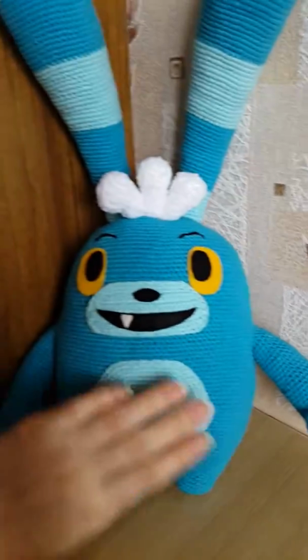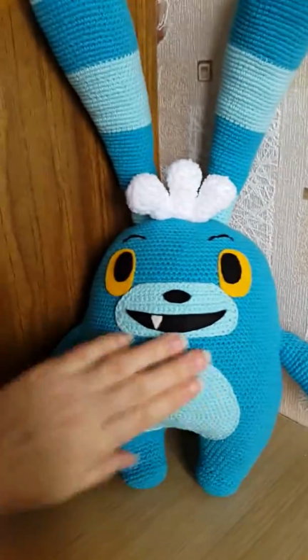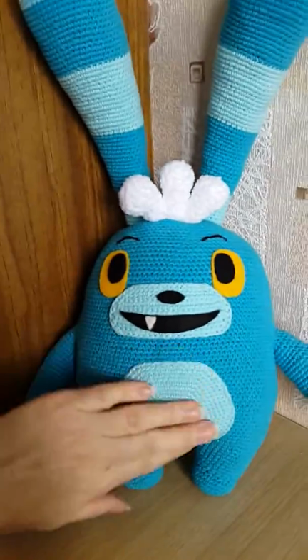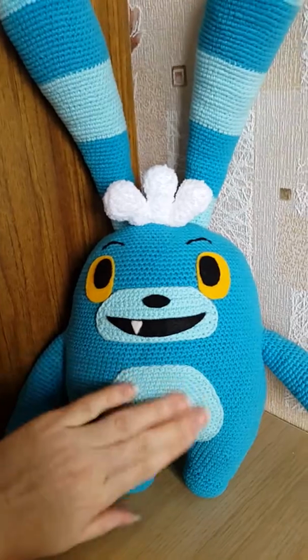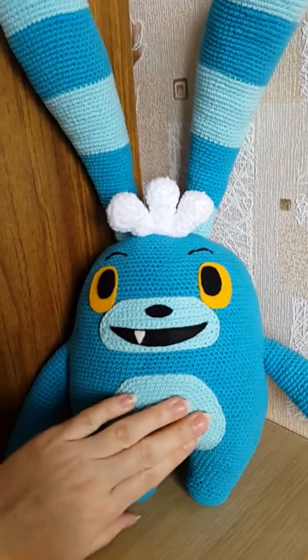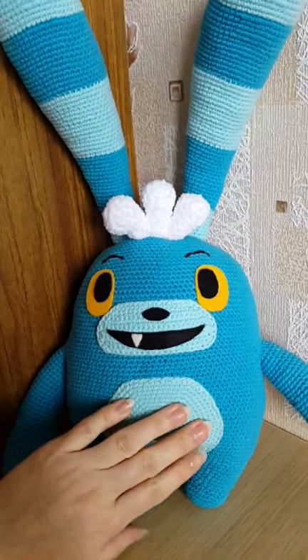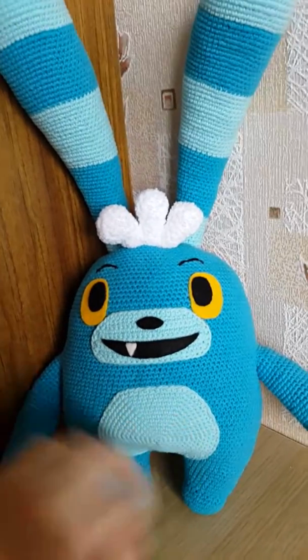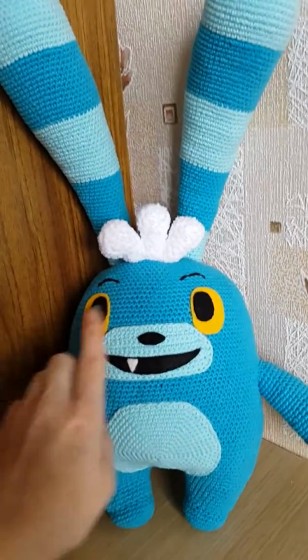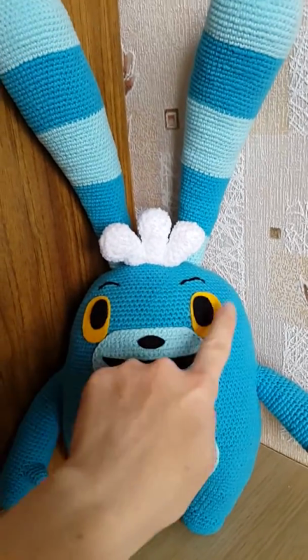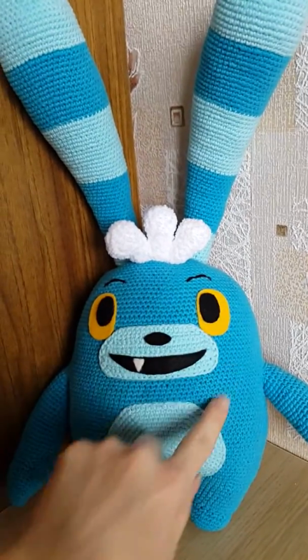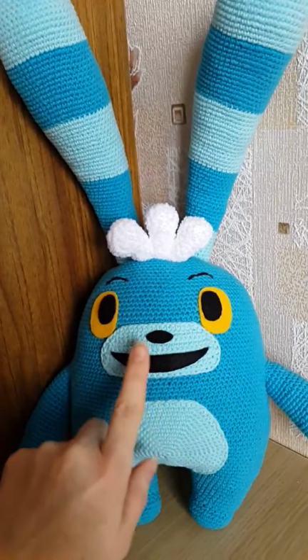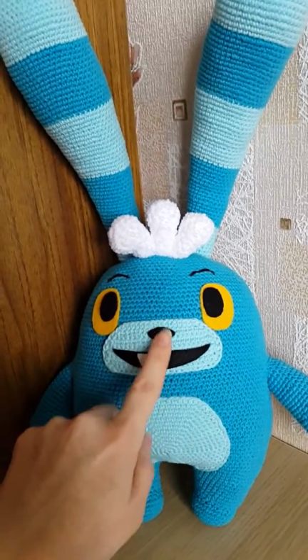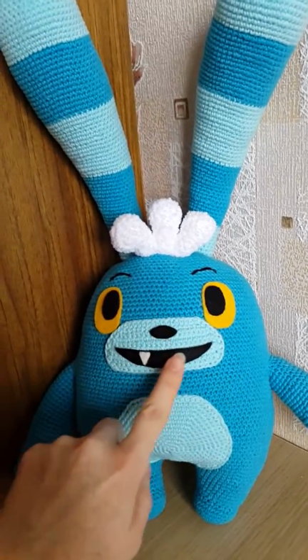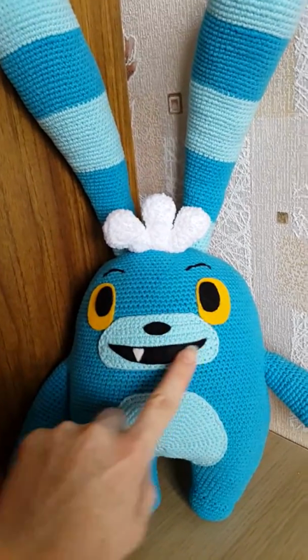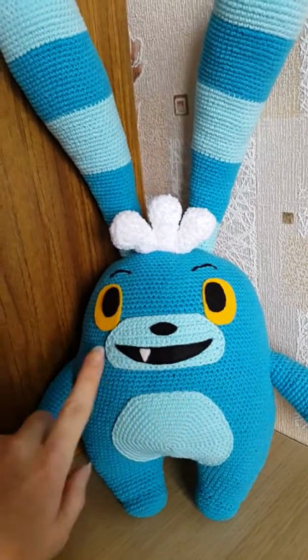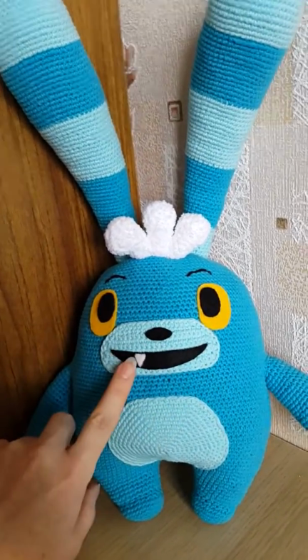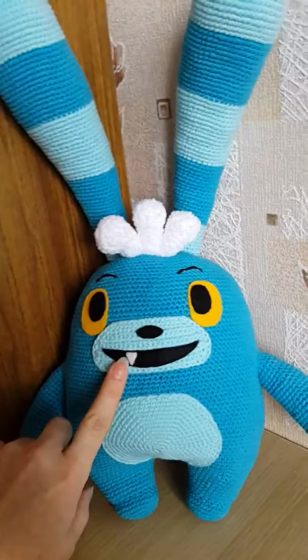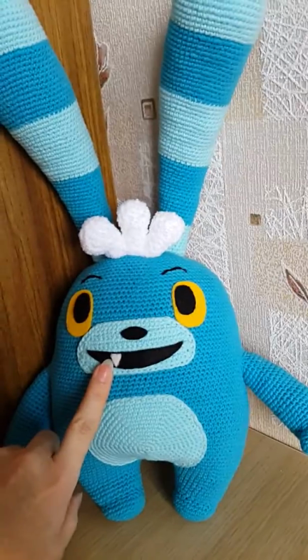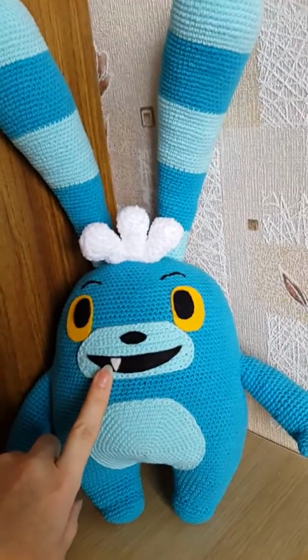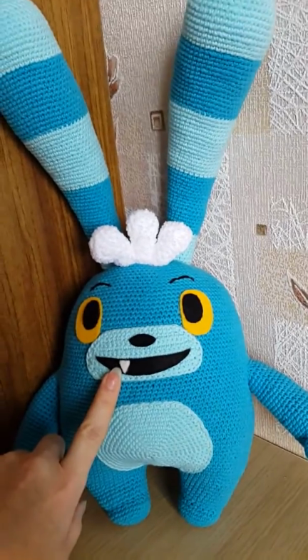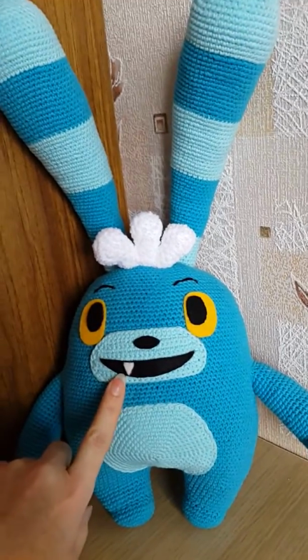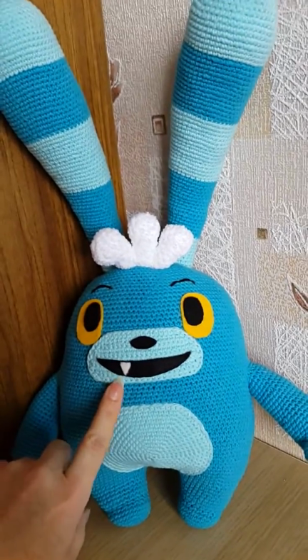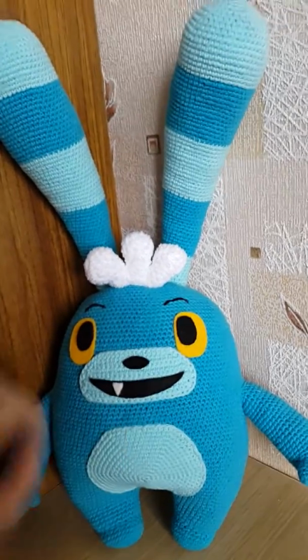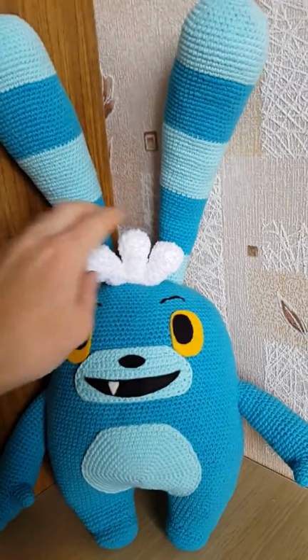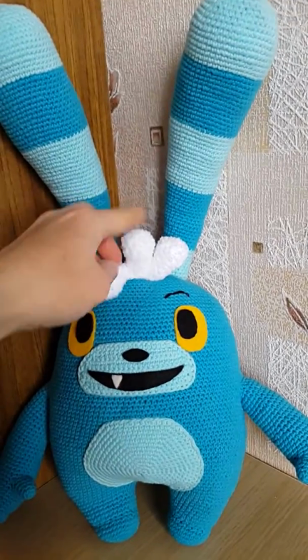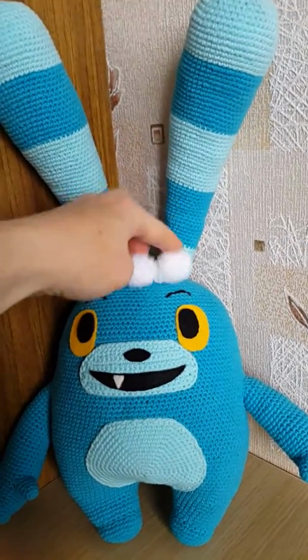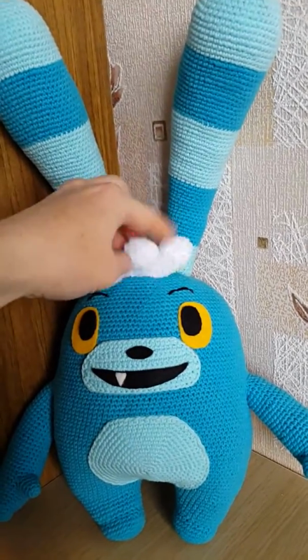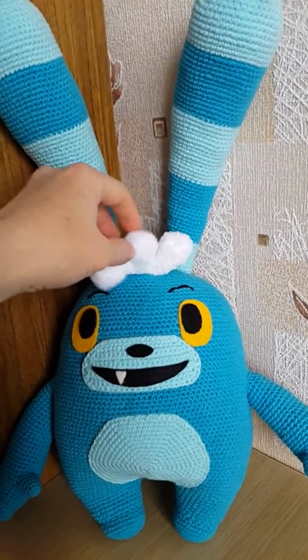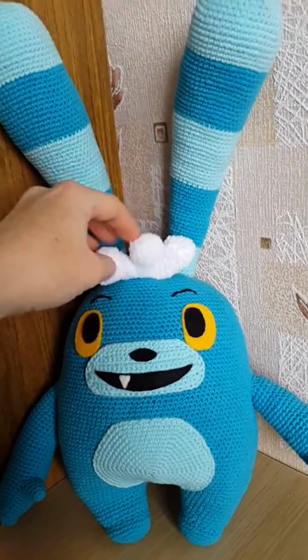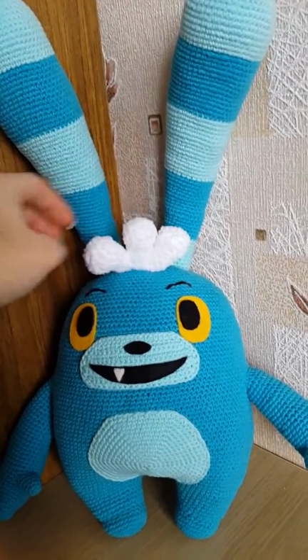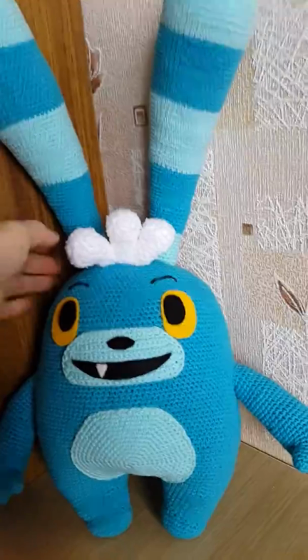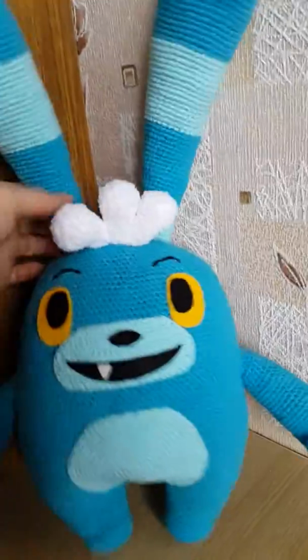It has a funny tummy, felted eyes, nose, mouth, and one tooth like in the cartoon.